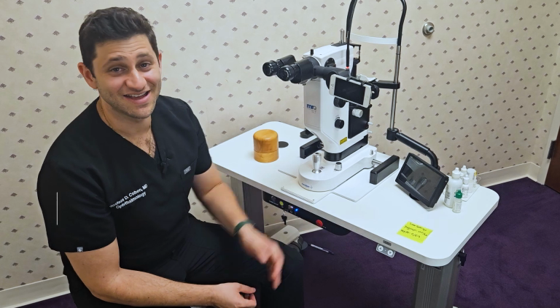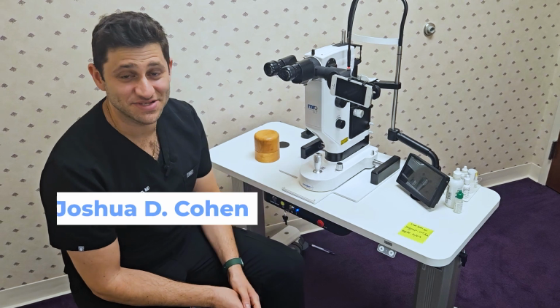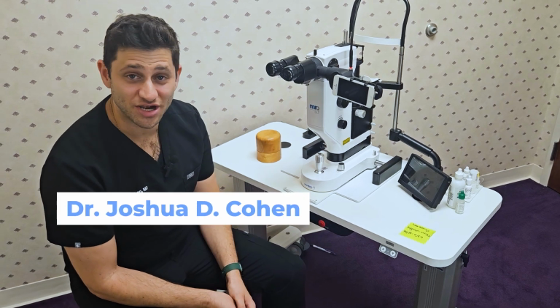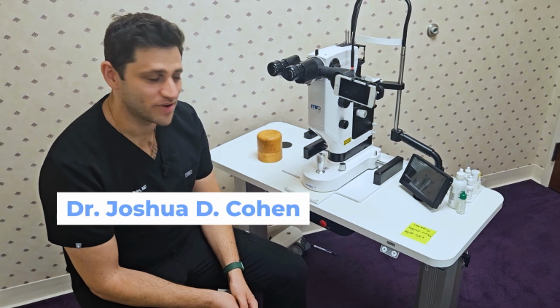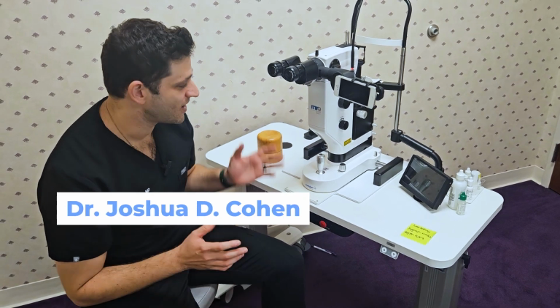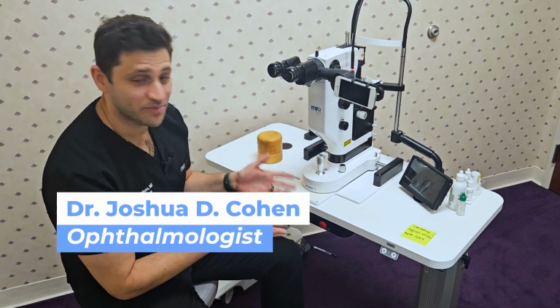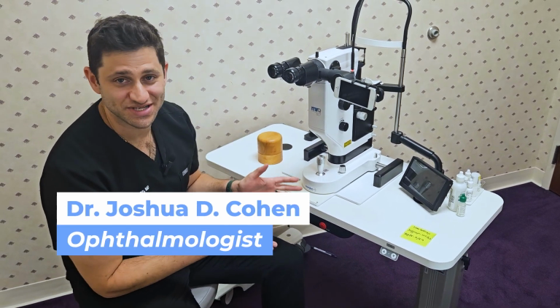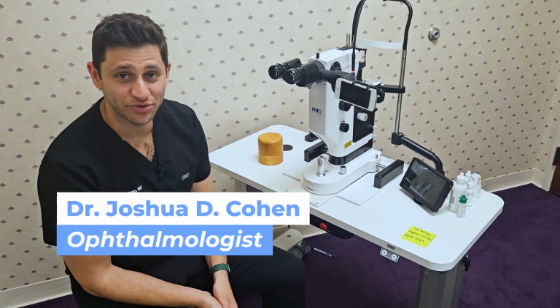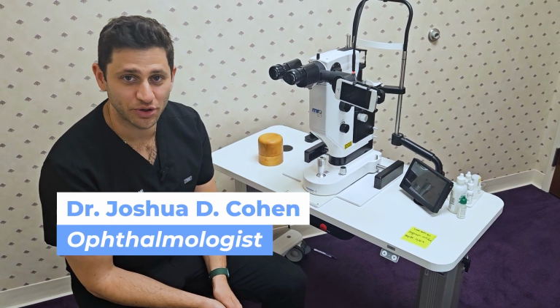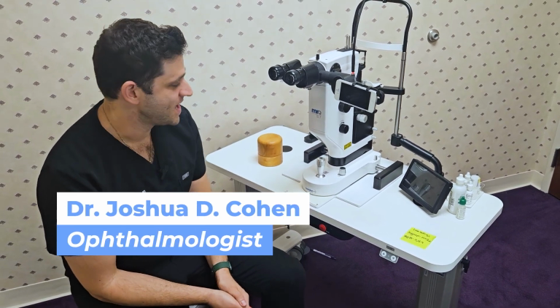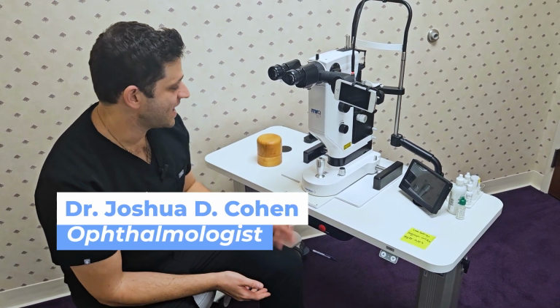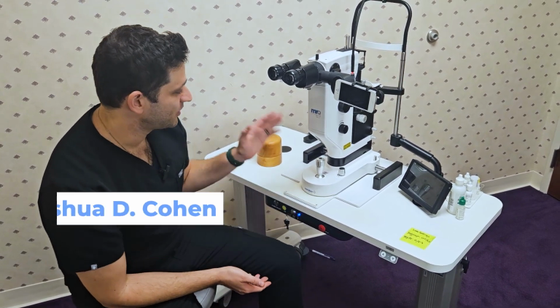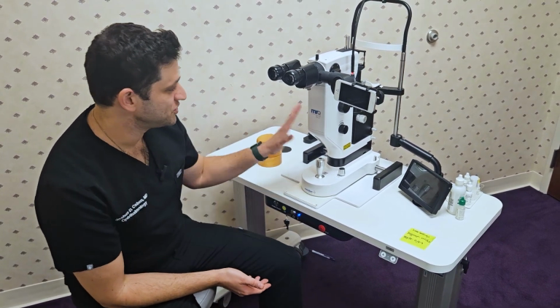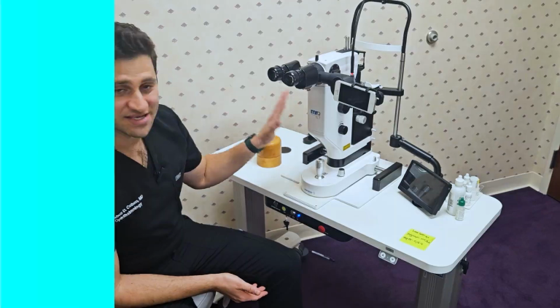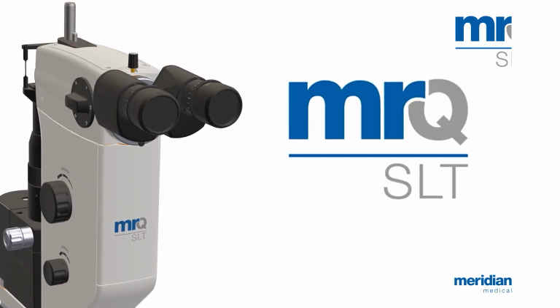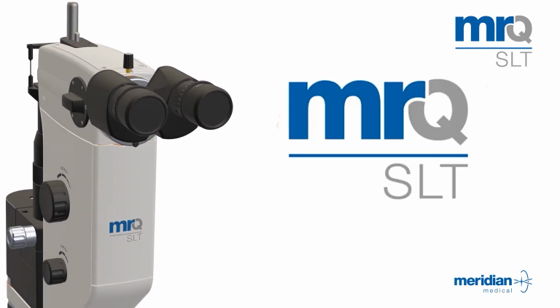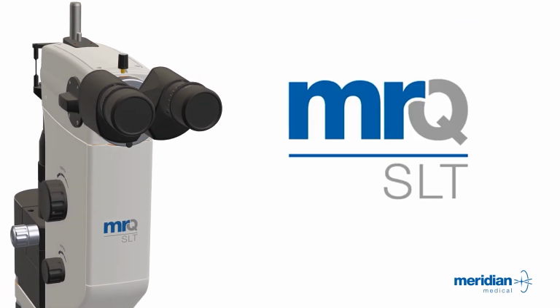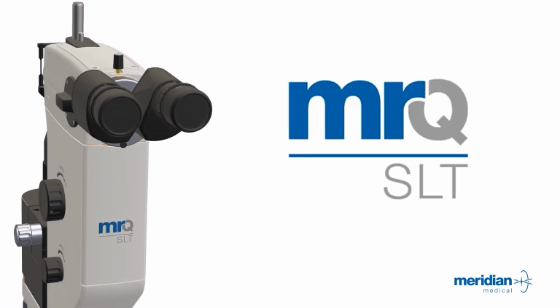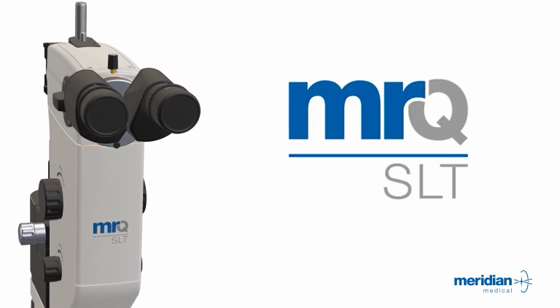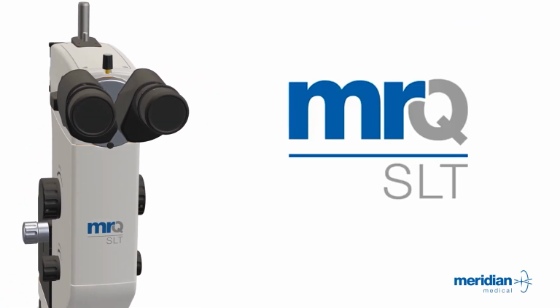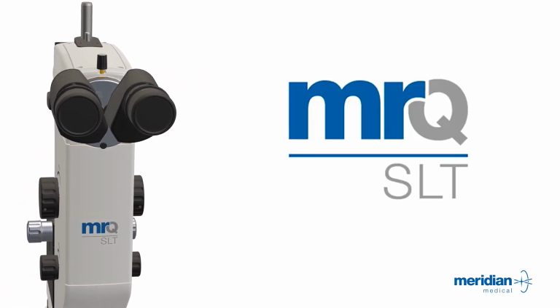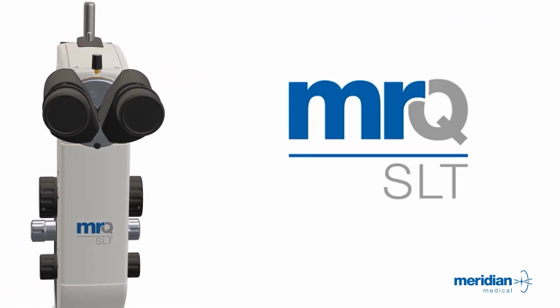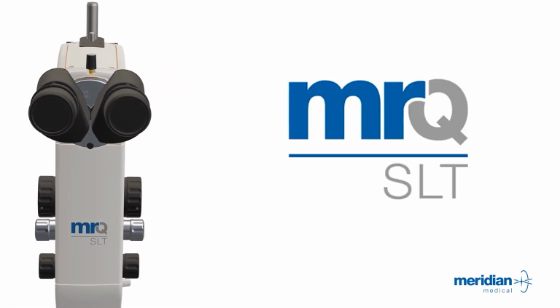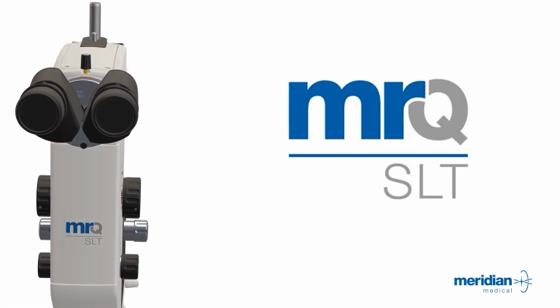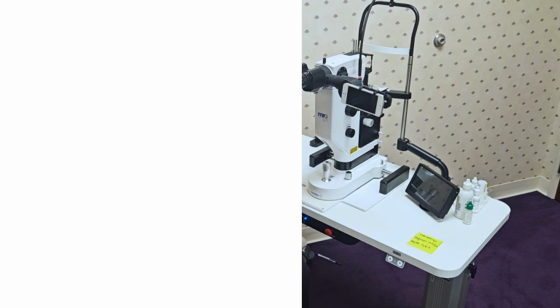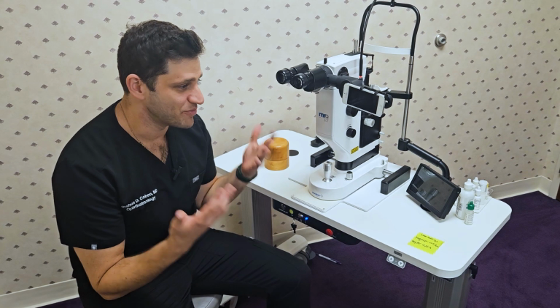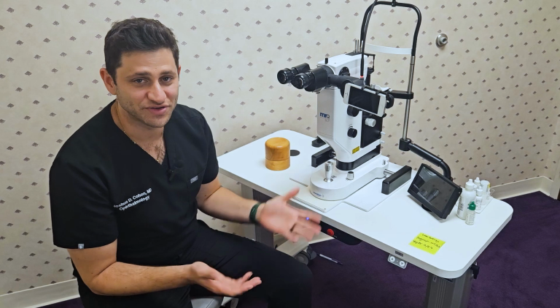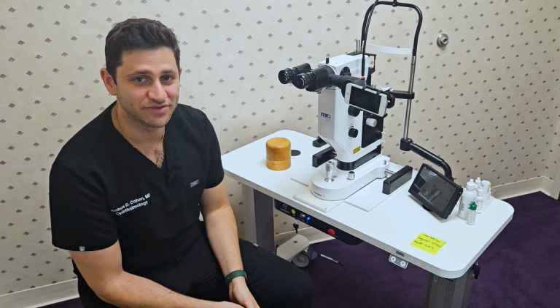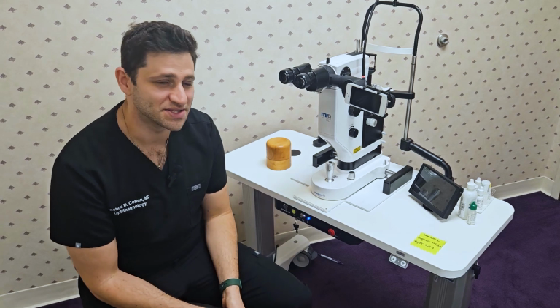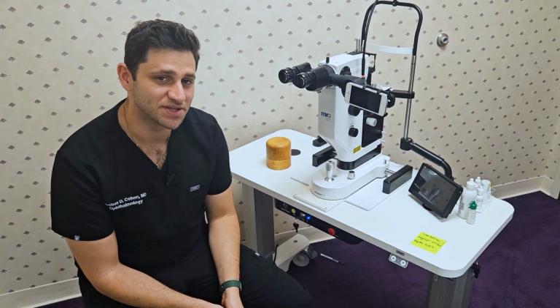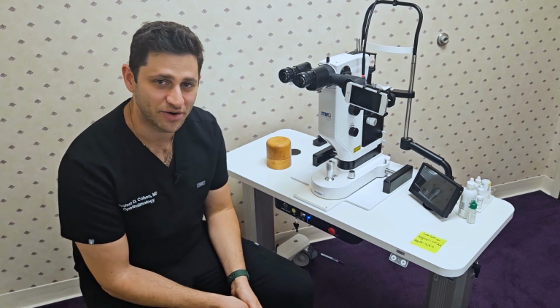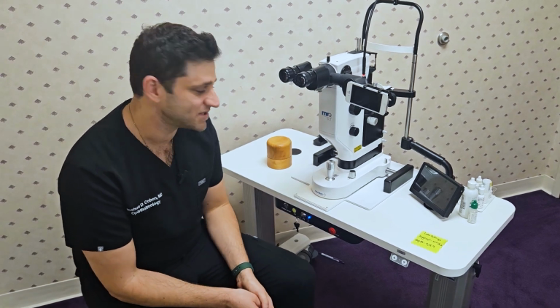Hi, my name is Dr. Josh Cohen. I'm an ophthalmologist in Okertown, Florida, and I want to introduce you guys to the MRQ SLT. This is a combined YAG SLT system that we've had the privilege of using for about six months now in our practice.